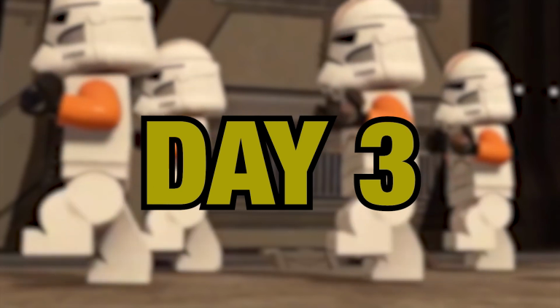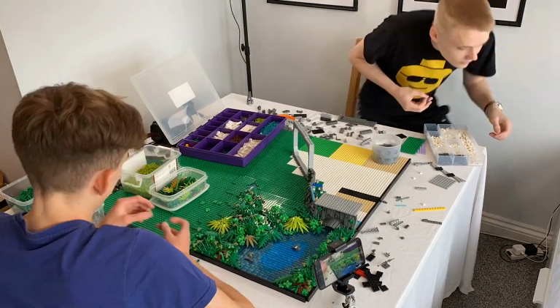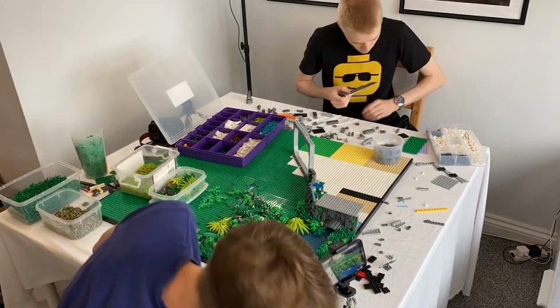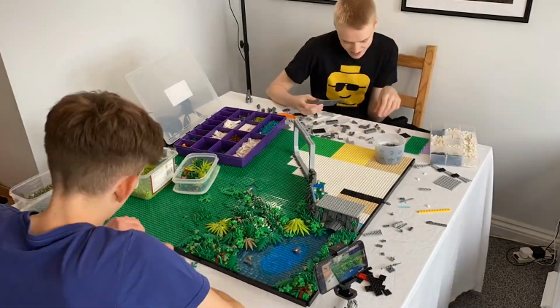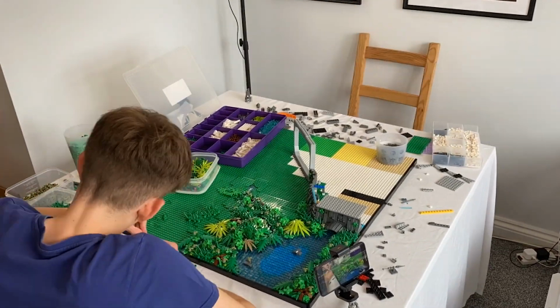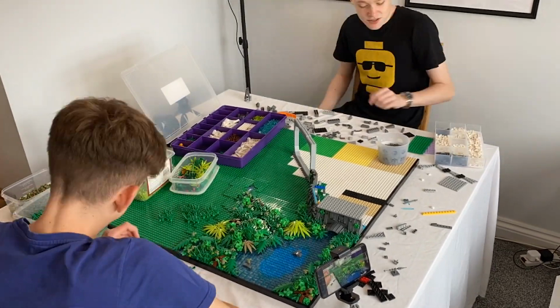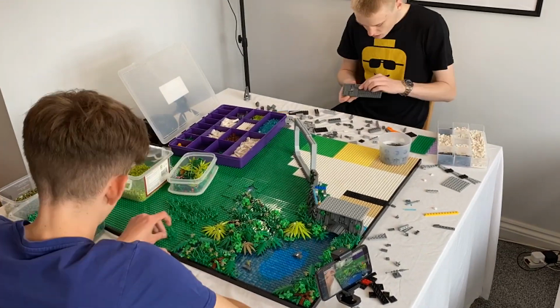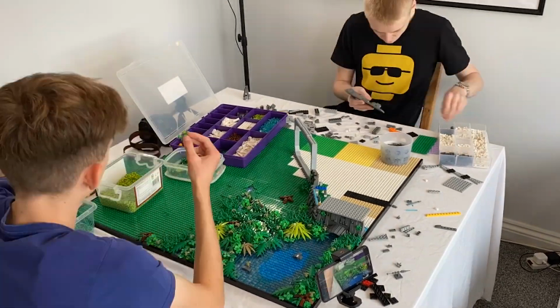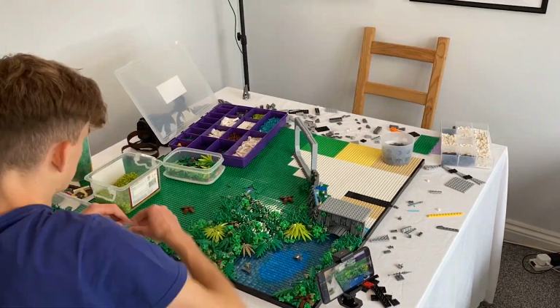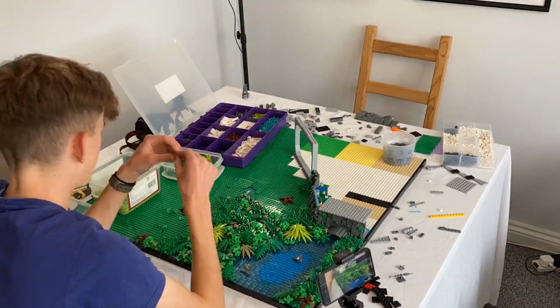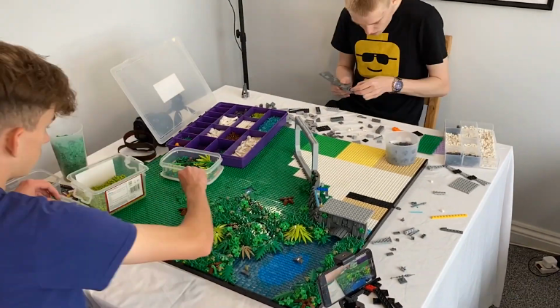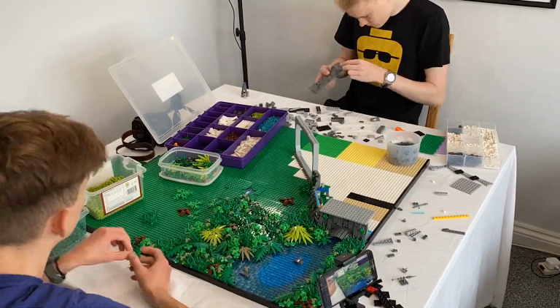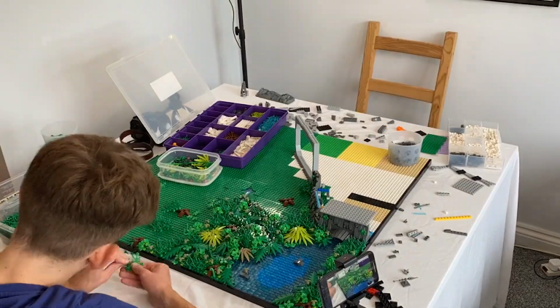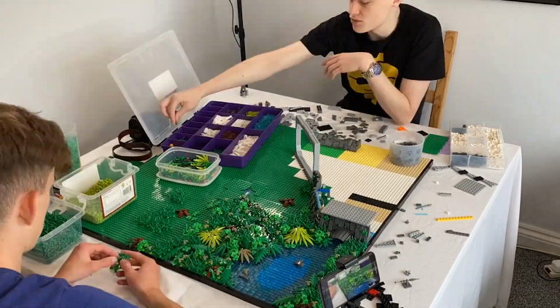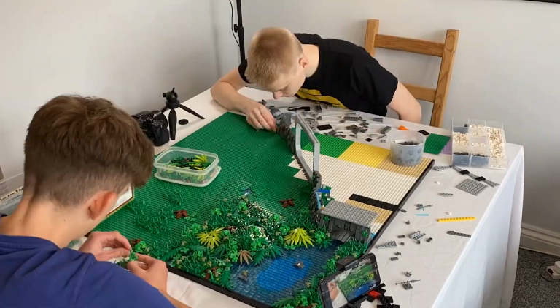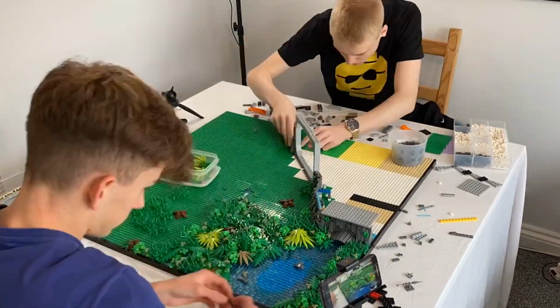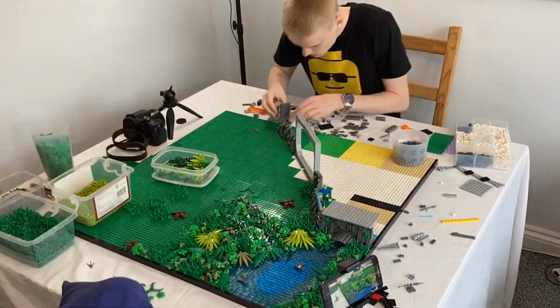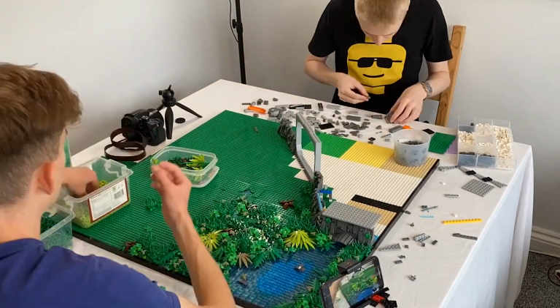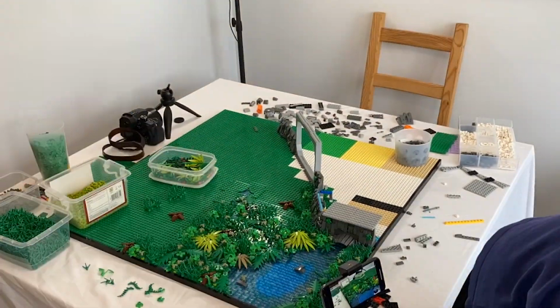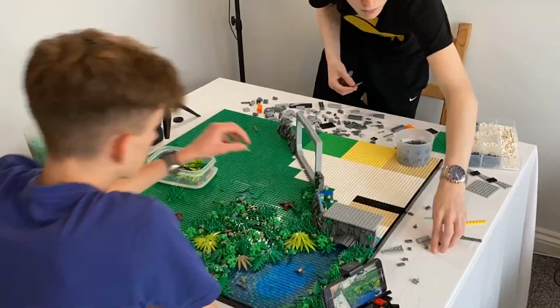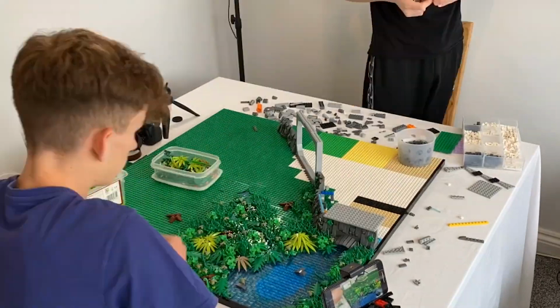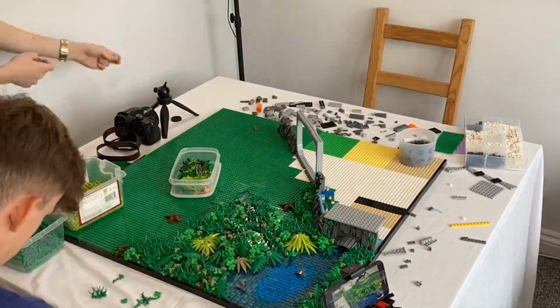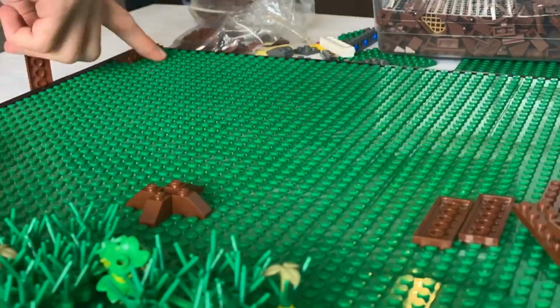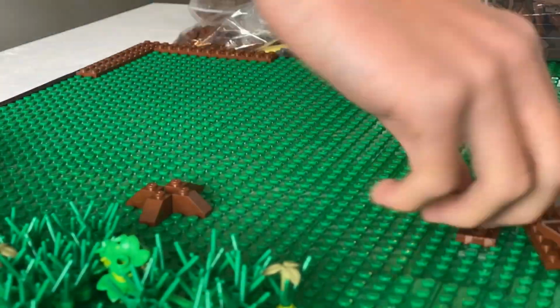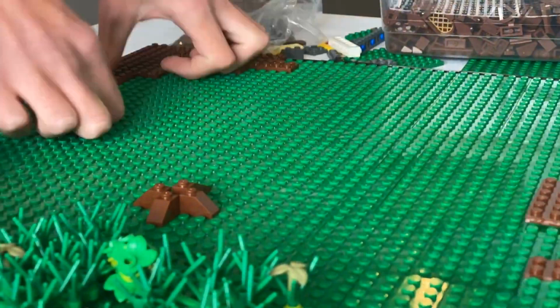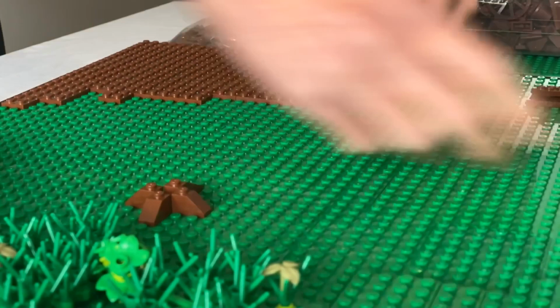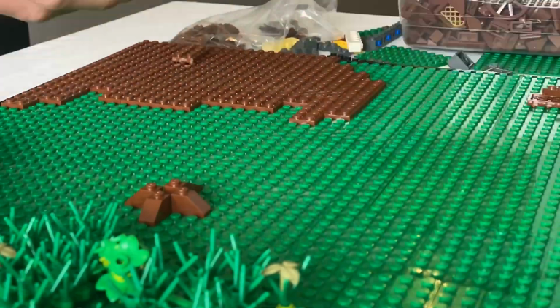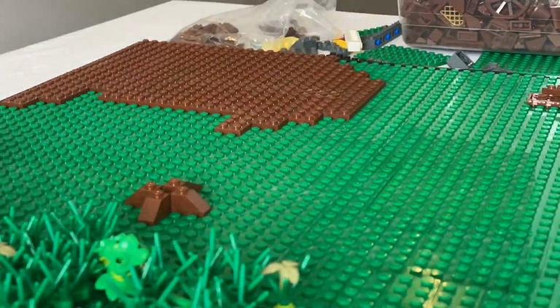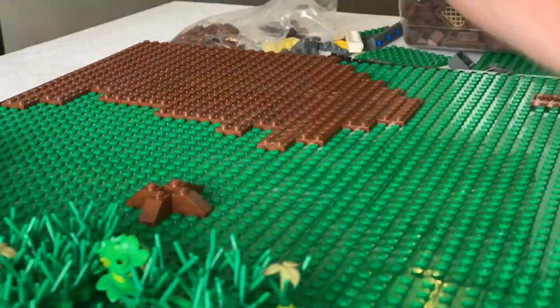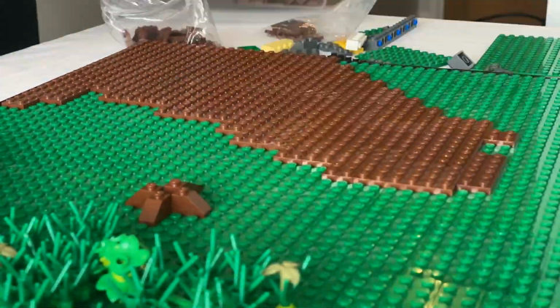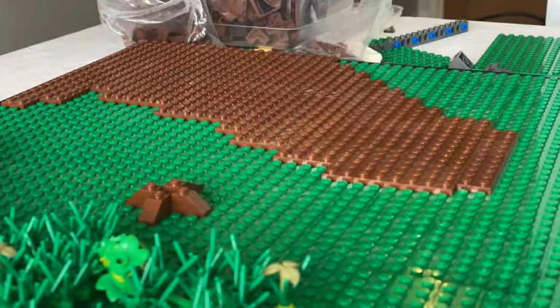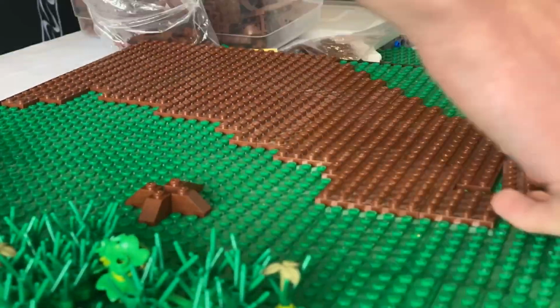On day three, we picked up where we left off. I continued laying down a variety of different plants on the forest floor, and soon moved on to creating a mud pathway which would lead up towards the base.